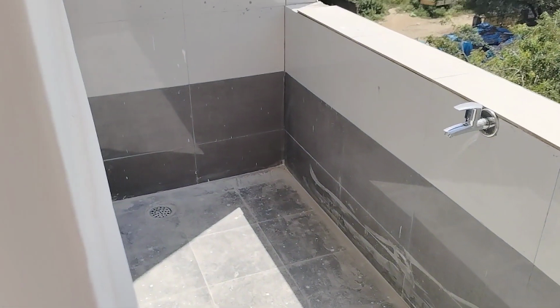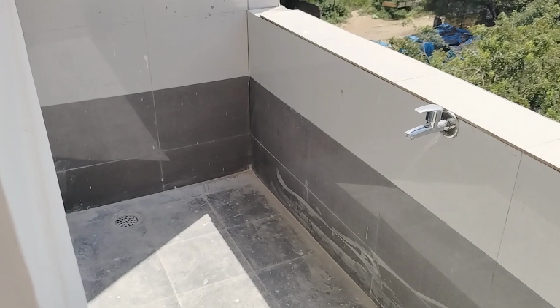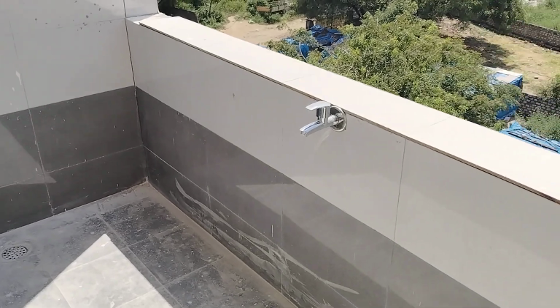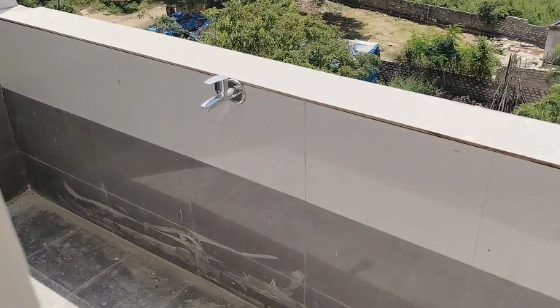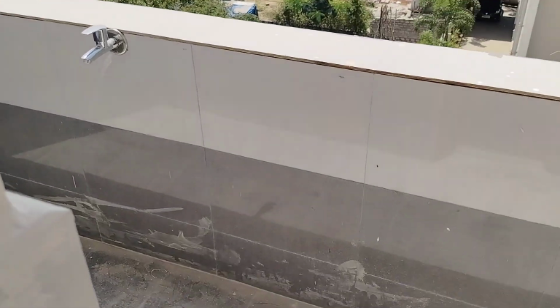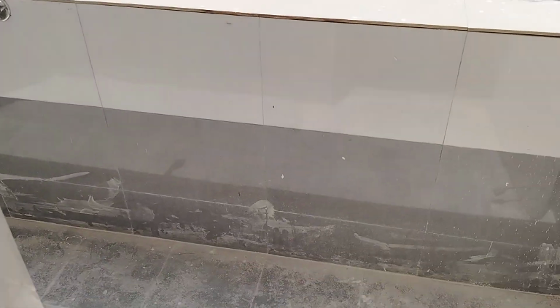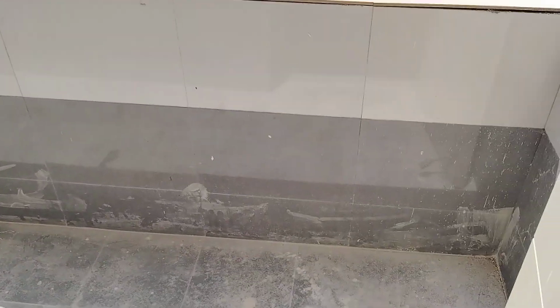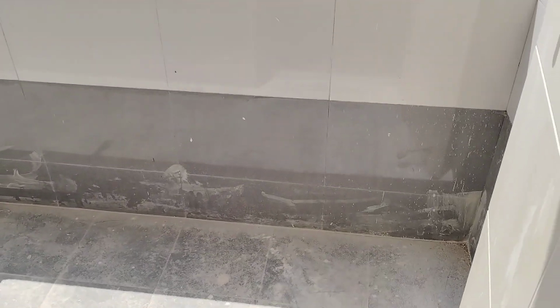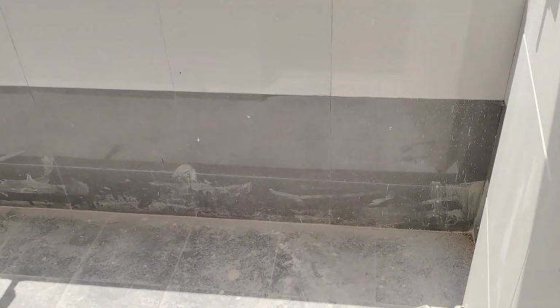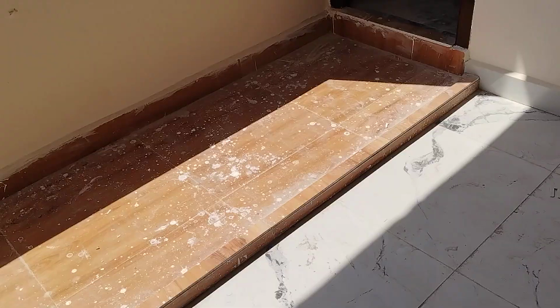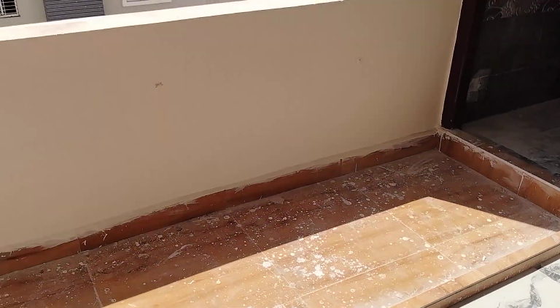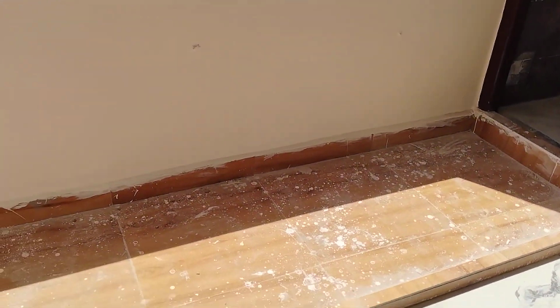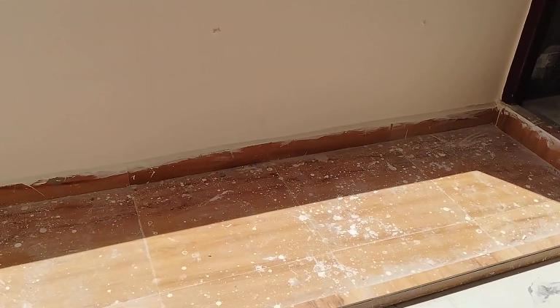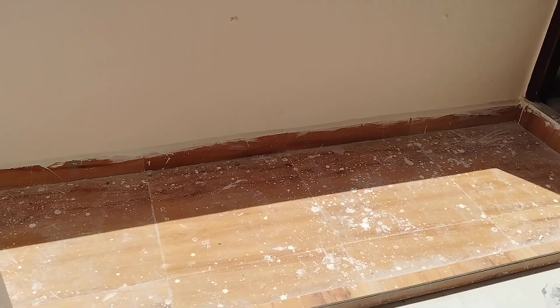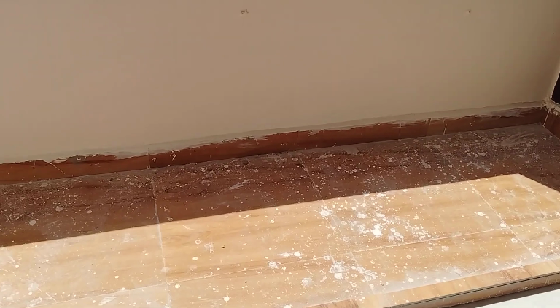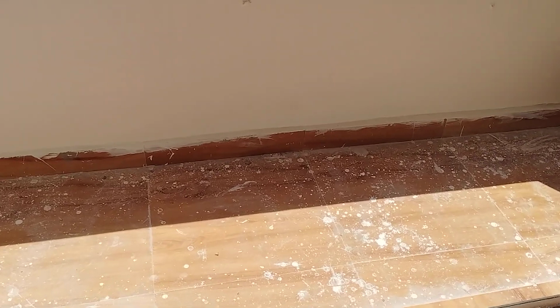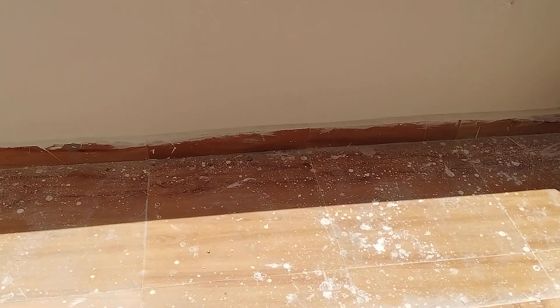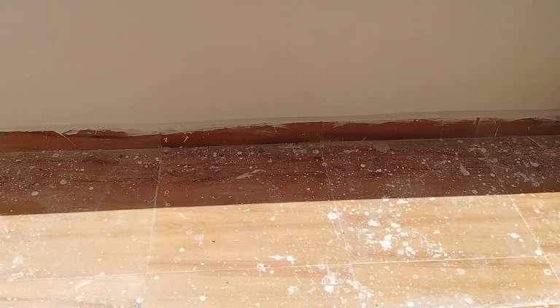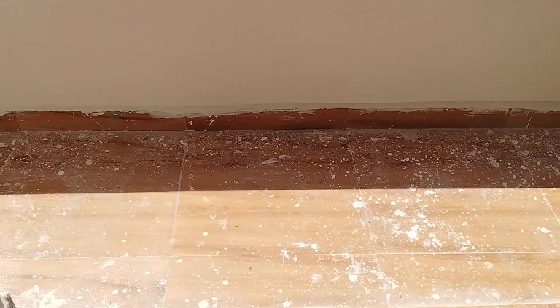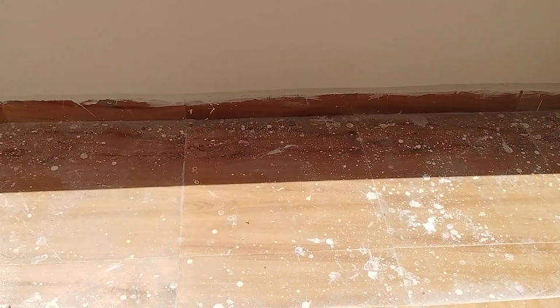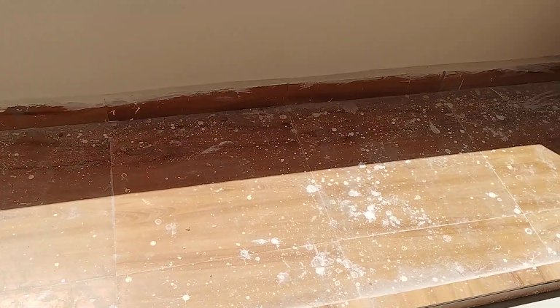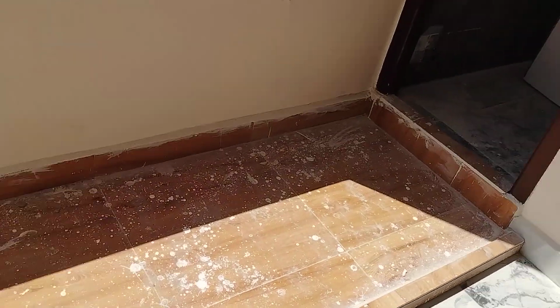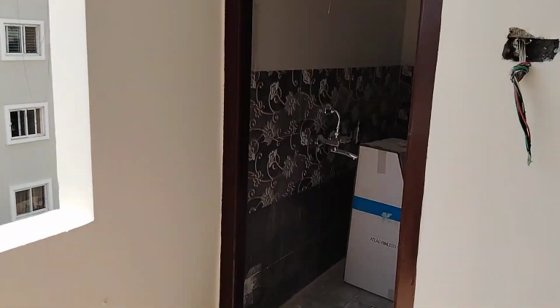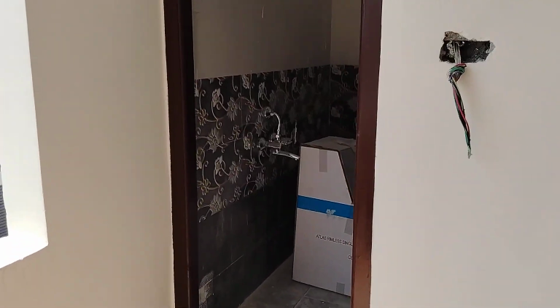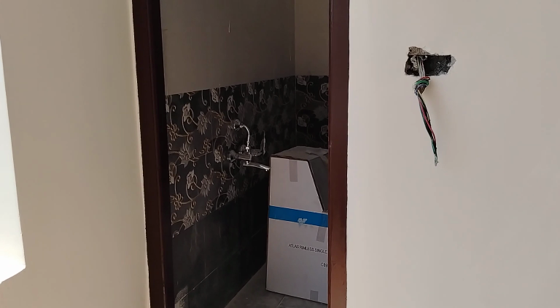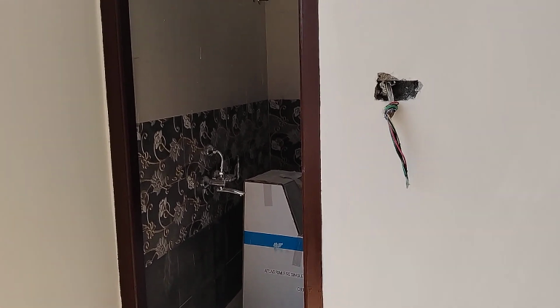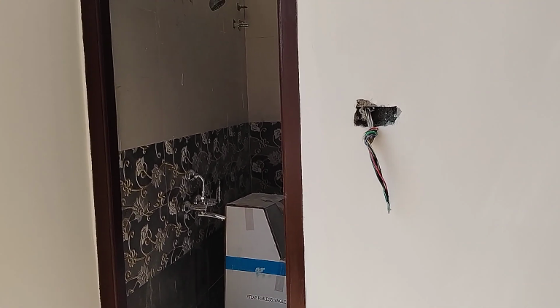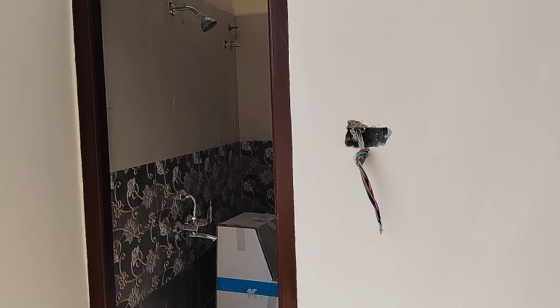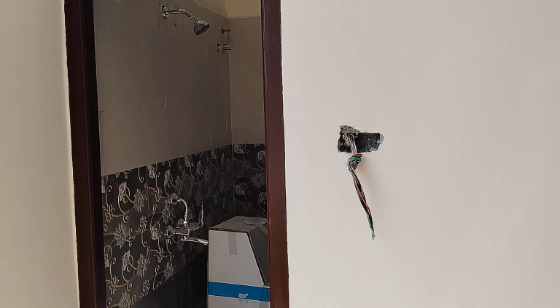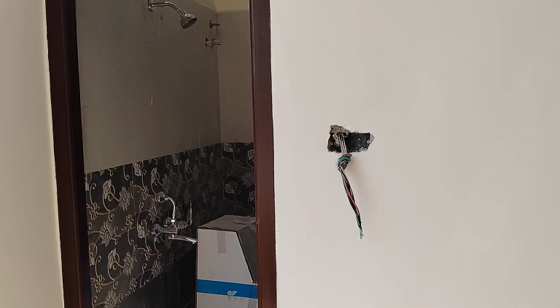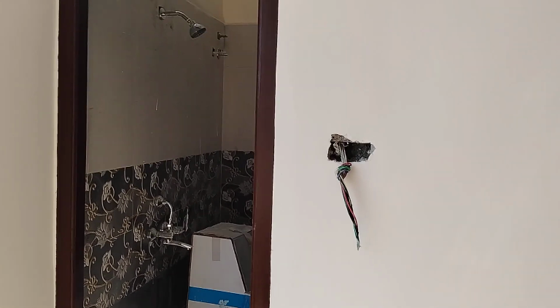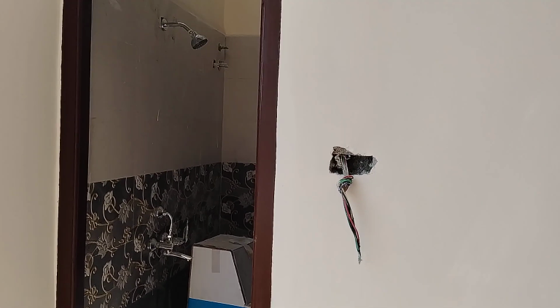This is the kitchen with an attached wash area. And here will be one balcony, attached with one common washroom.